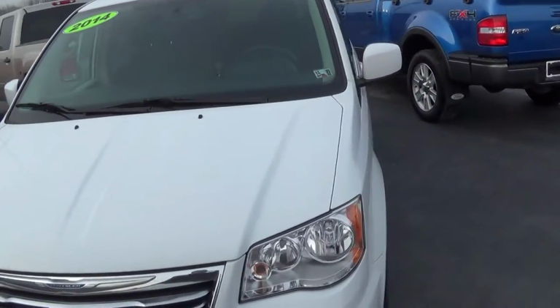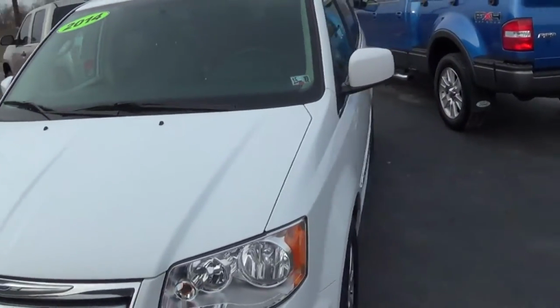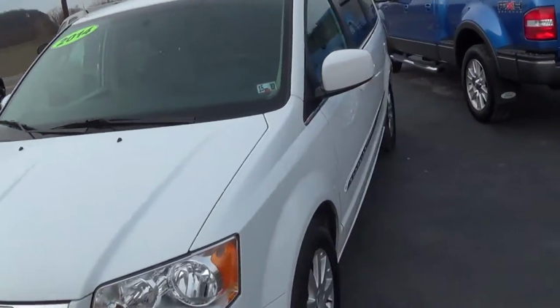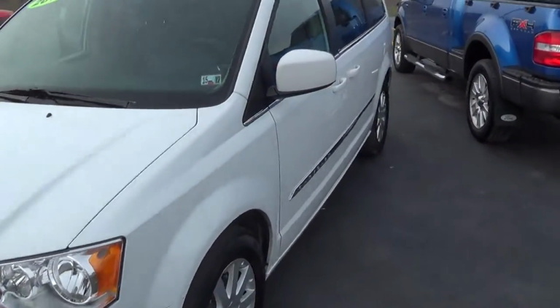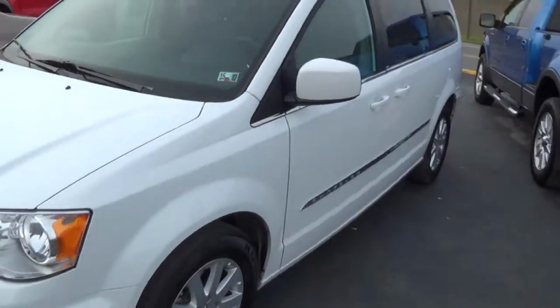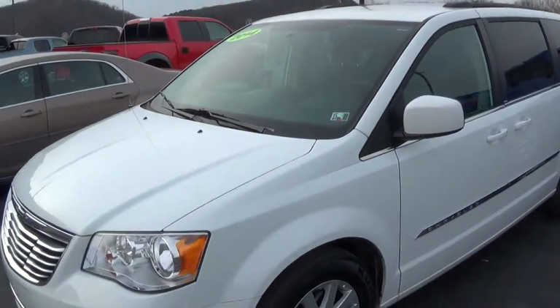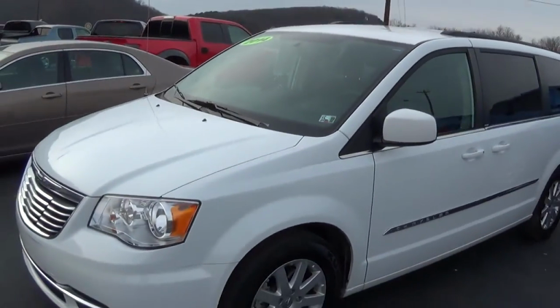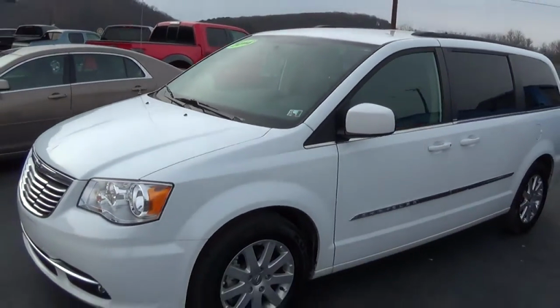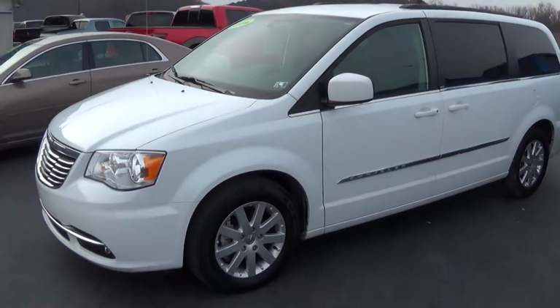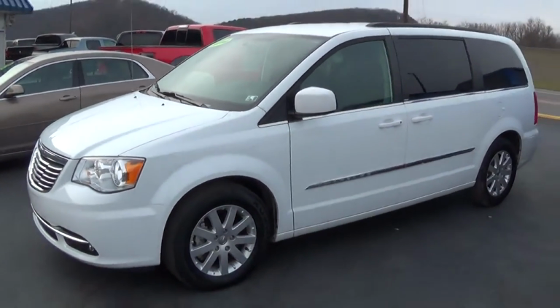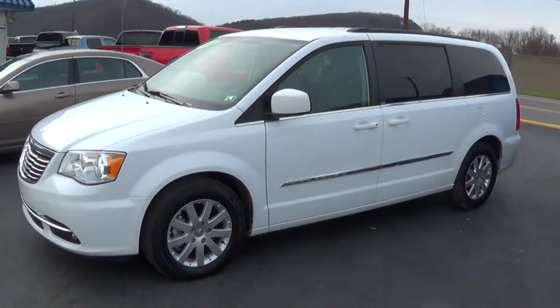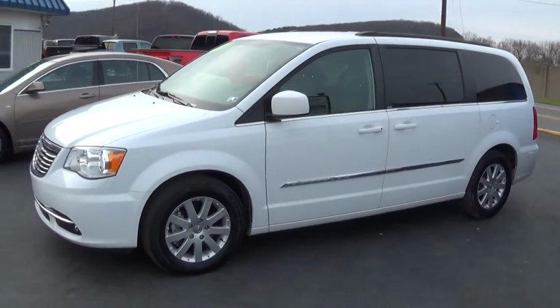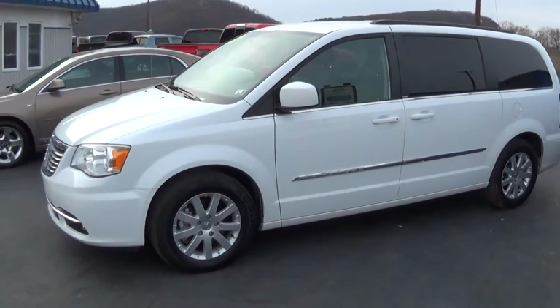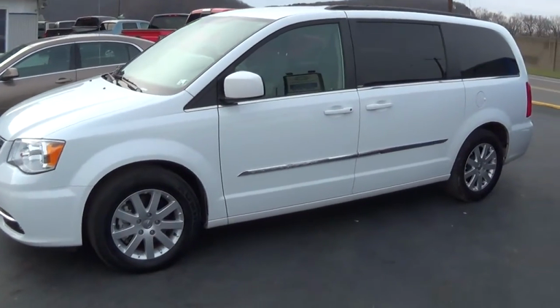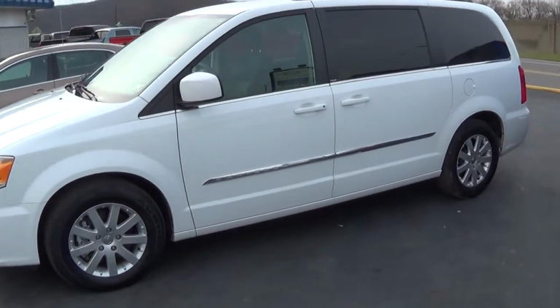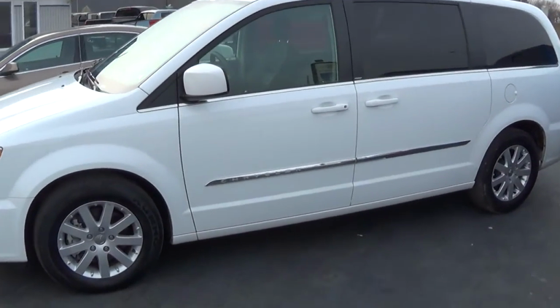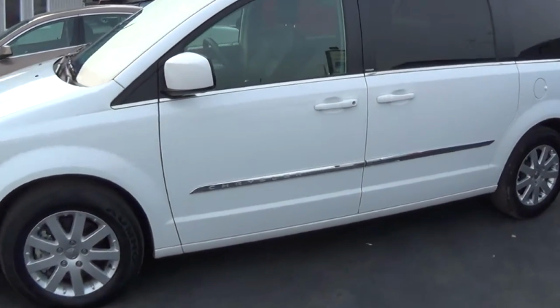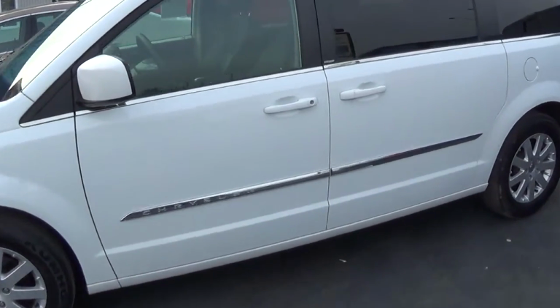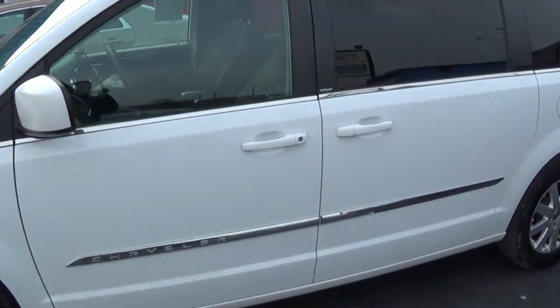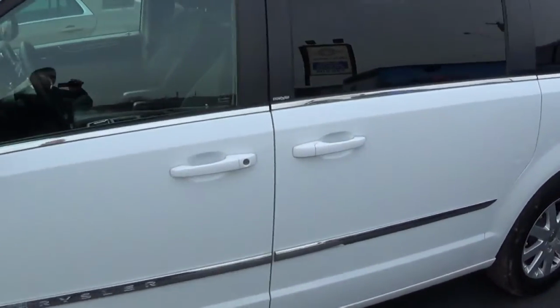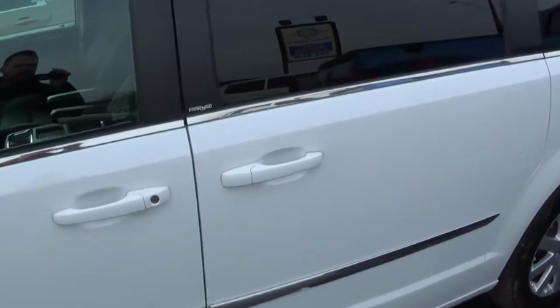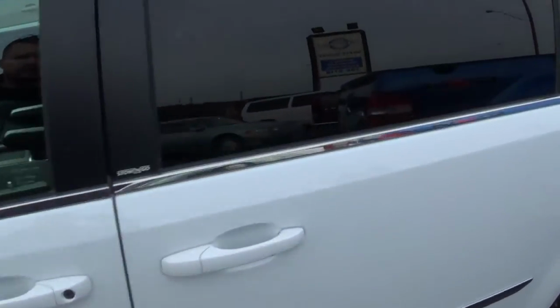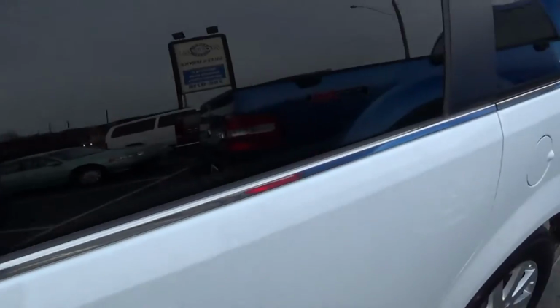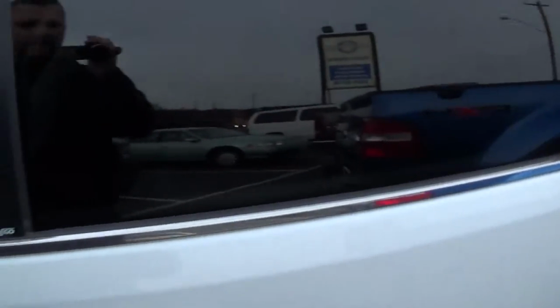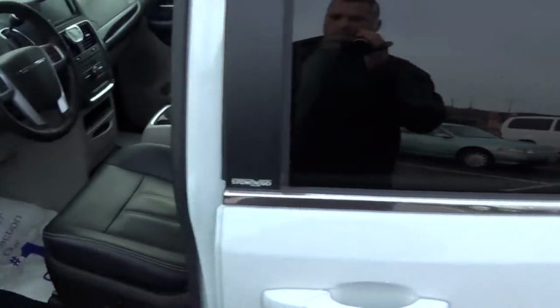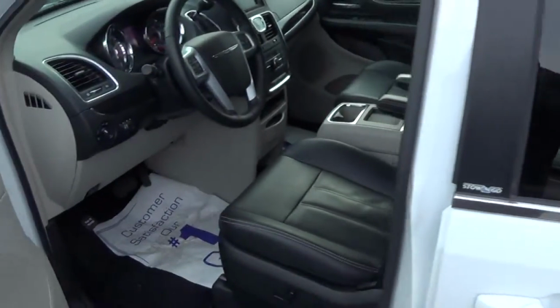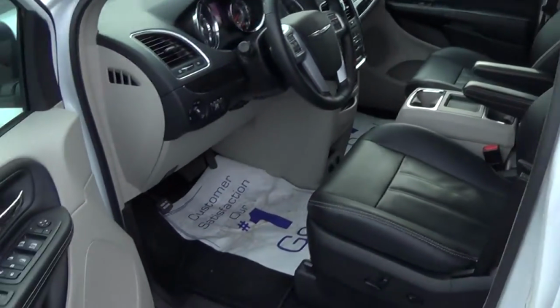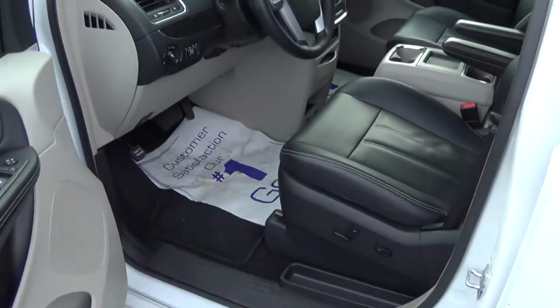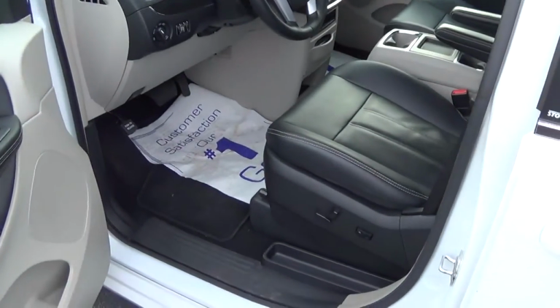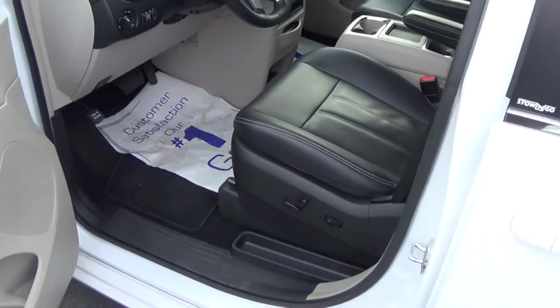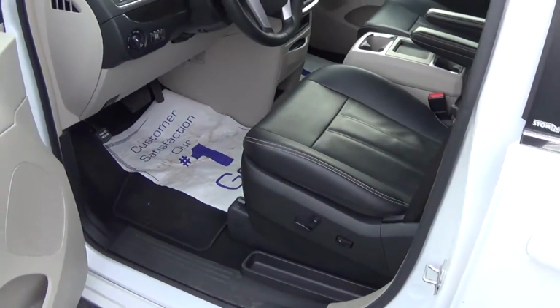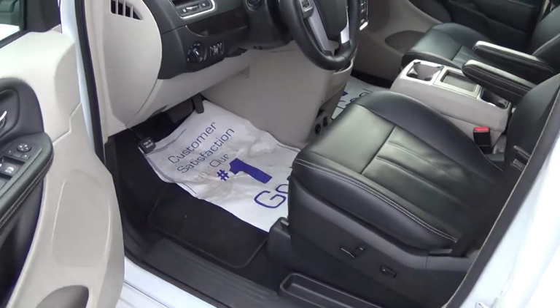Not just soccer moms anymore — we got soccer dads. You would love this vehicle. It comes loaded with equipment. Very nice in the white color. This vehicle comes fully powered with stow-and-go seating.